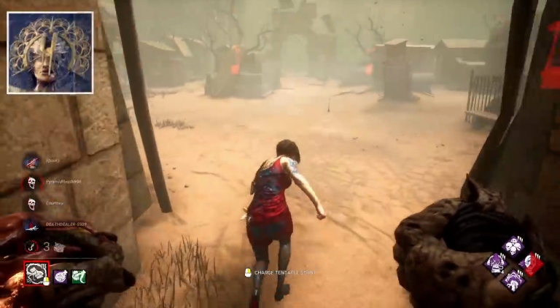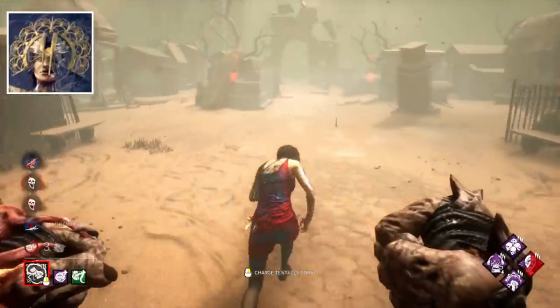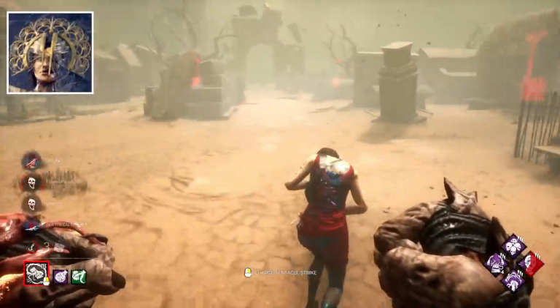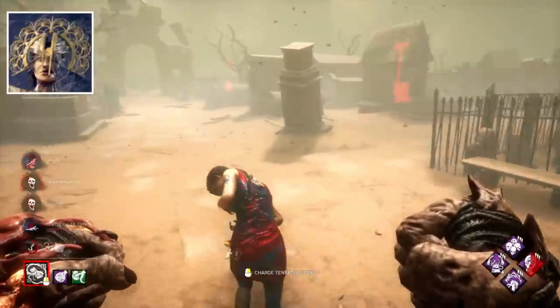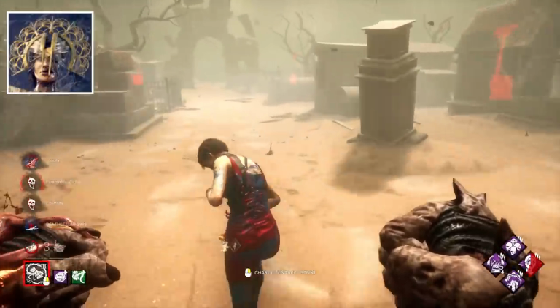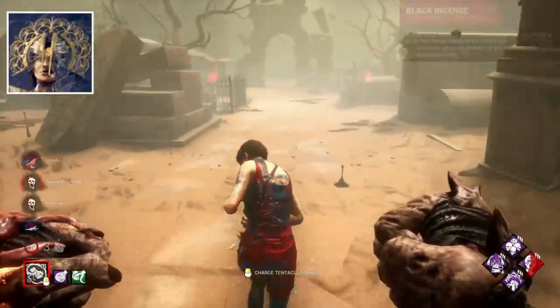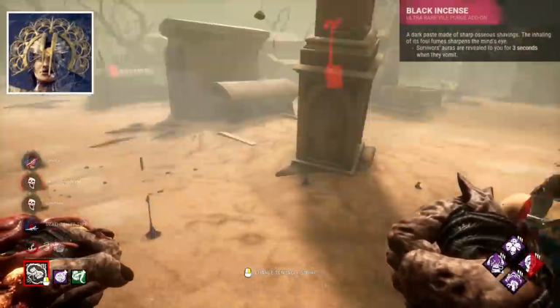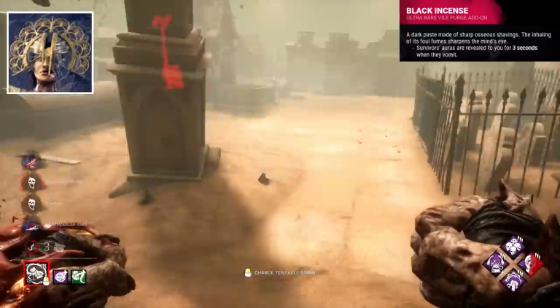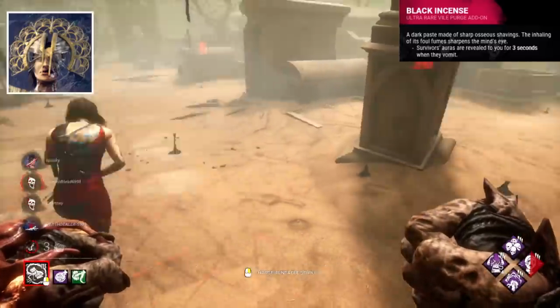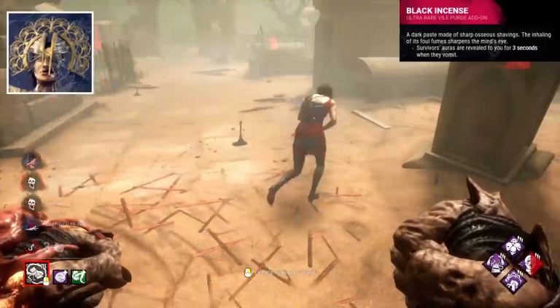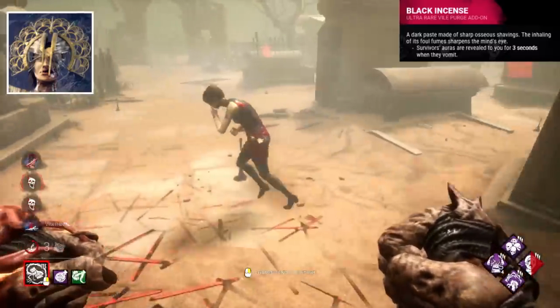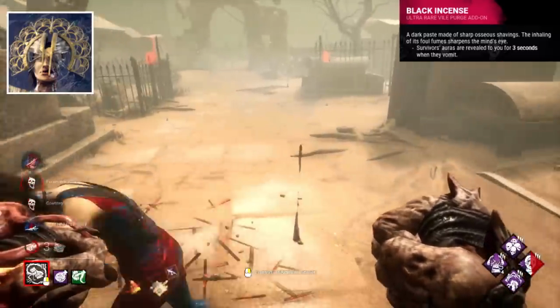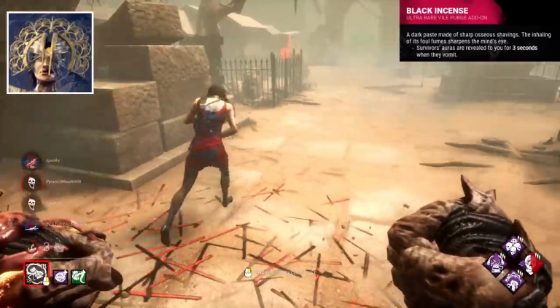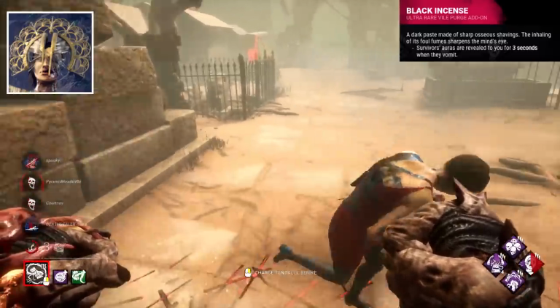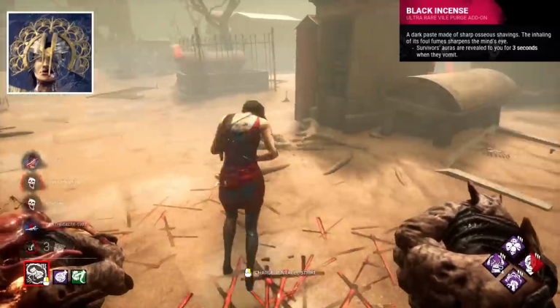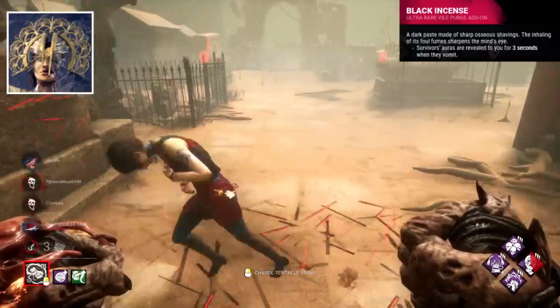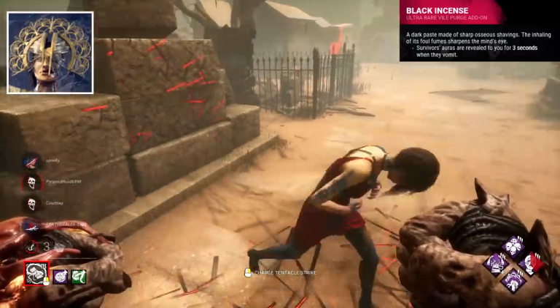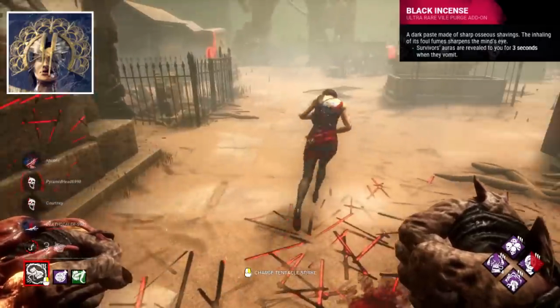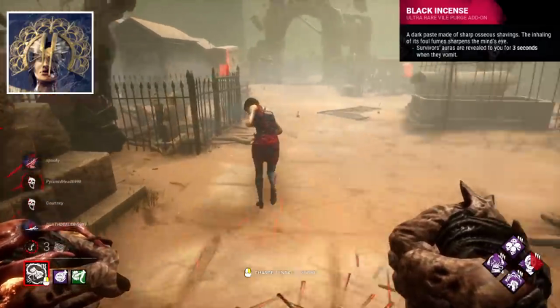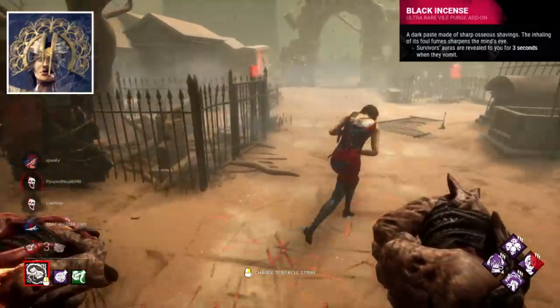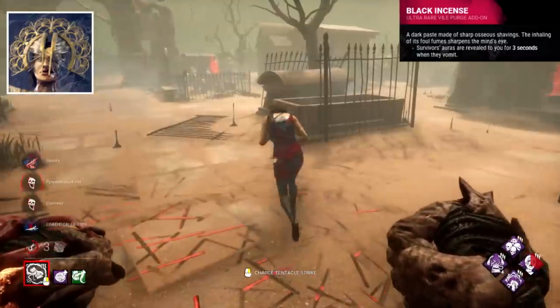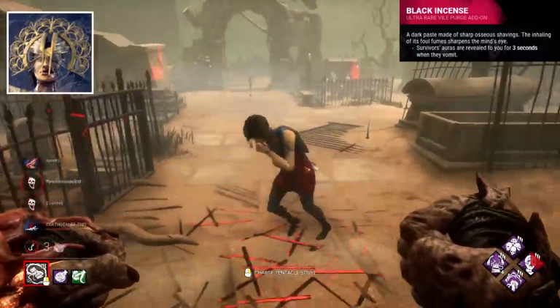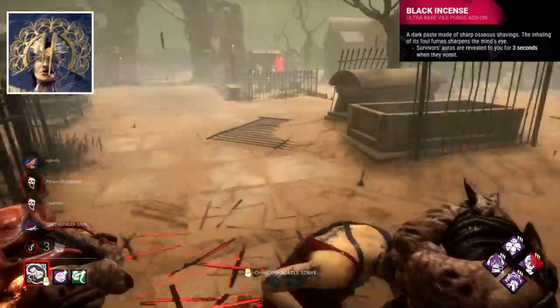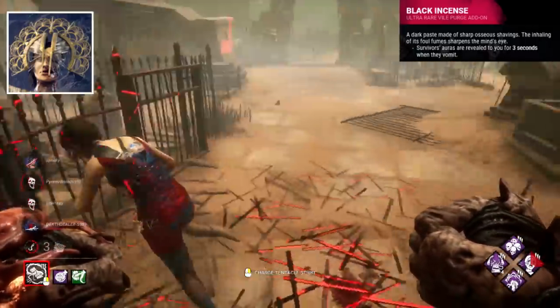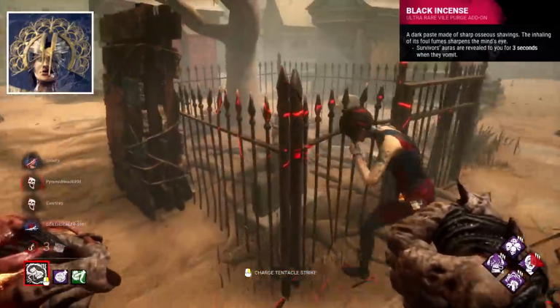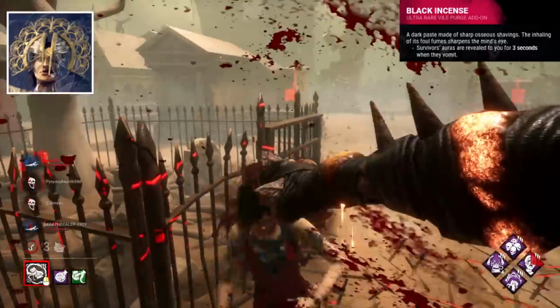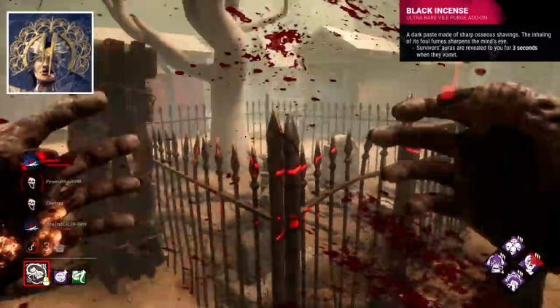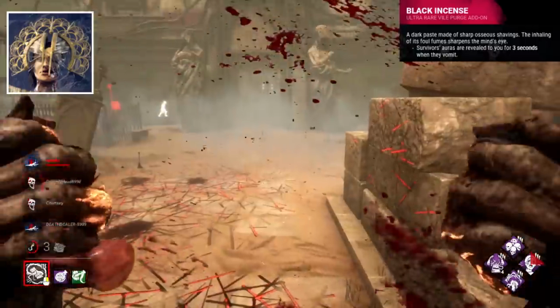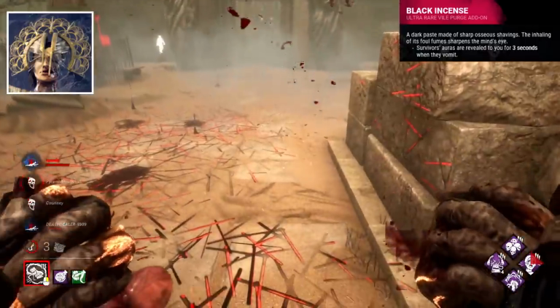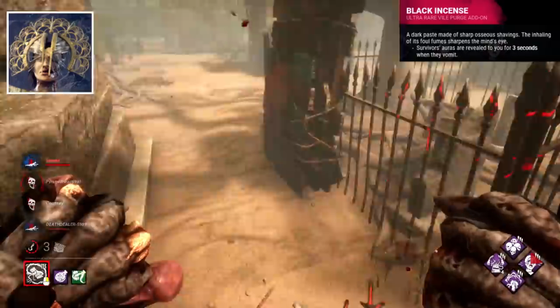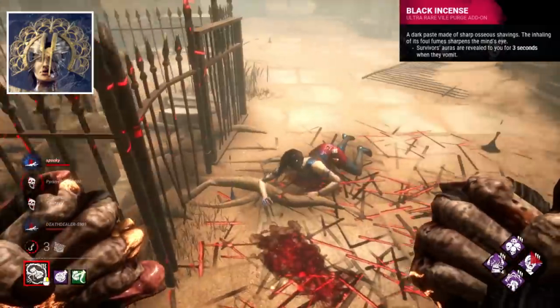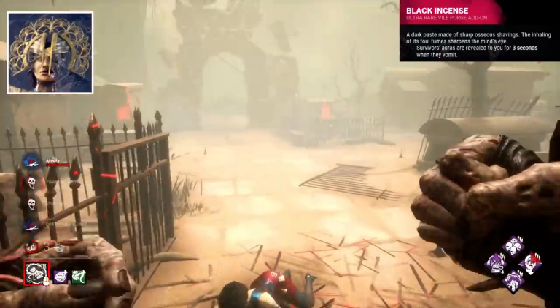Plague's best add-on I think is Black Incense. This add-on reveals survivor auras when they vomit, for 3 seconds. Really strong add-on that can essentially give you a live feed of survivor locations.